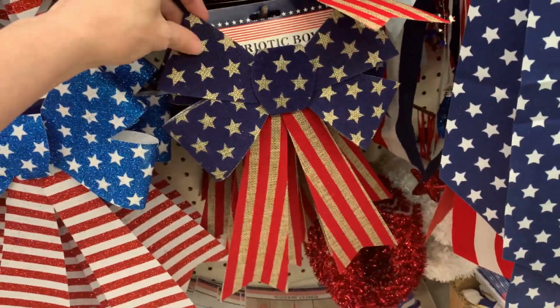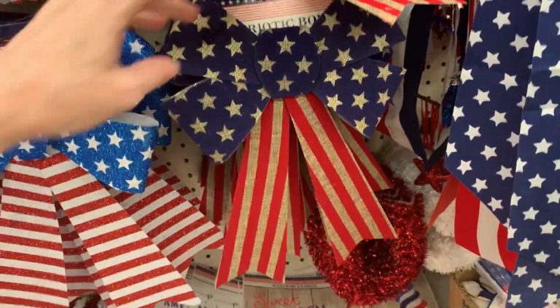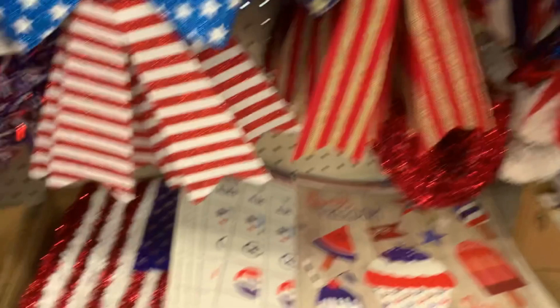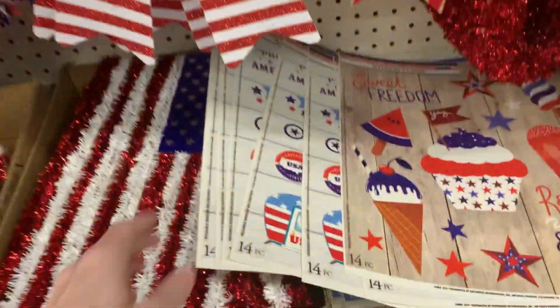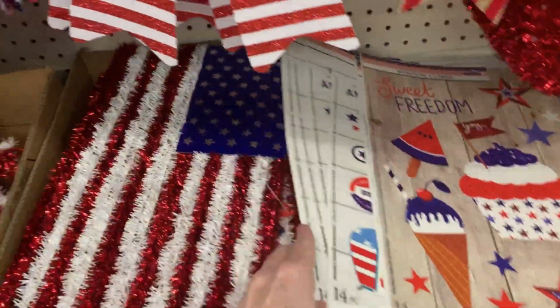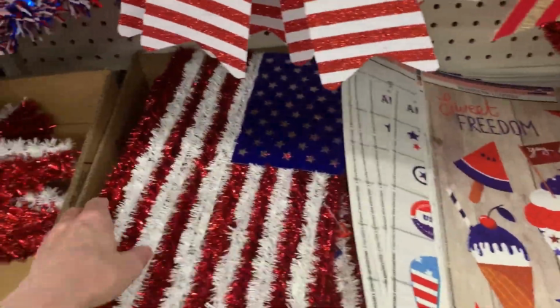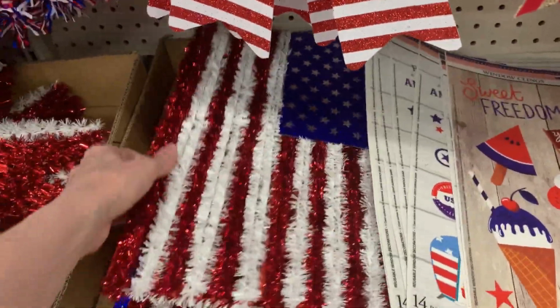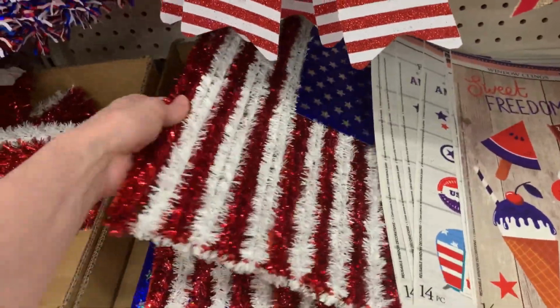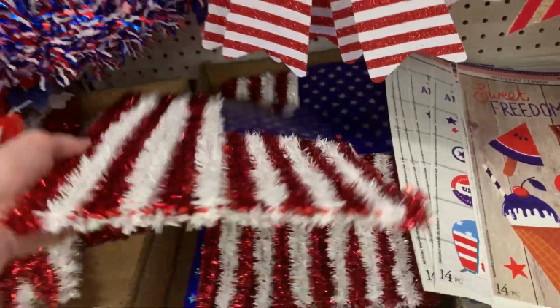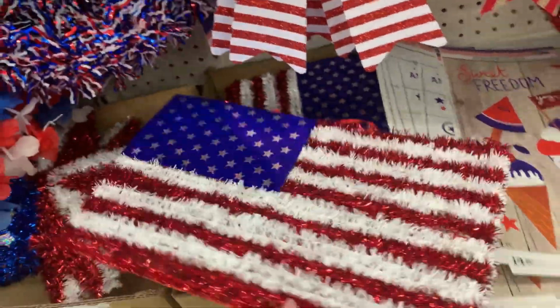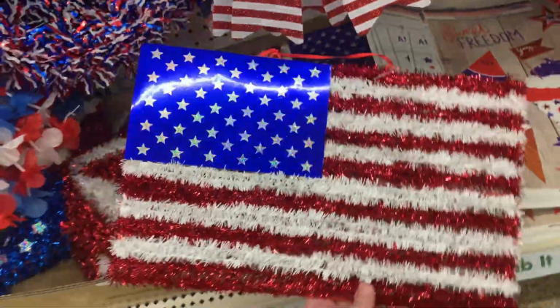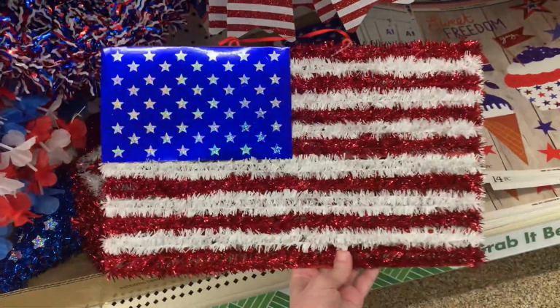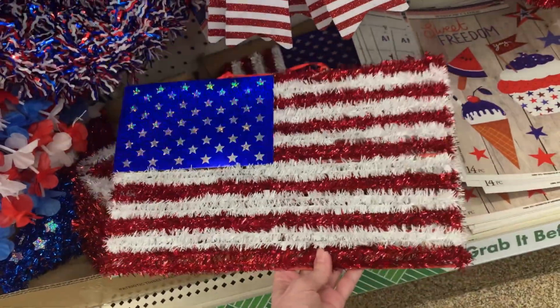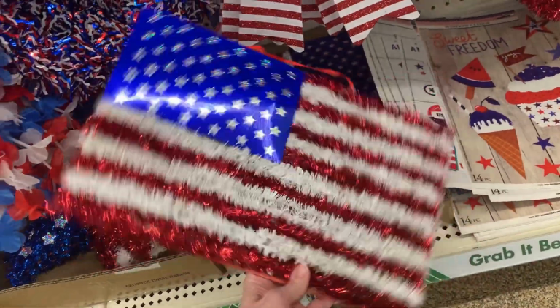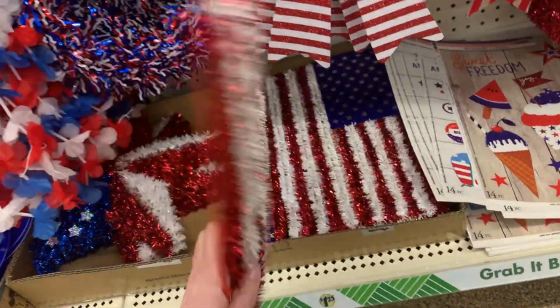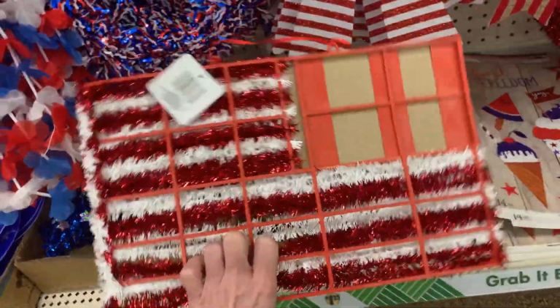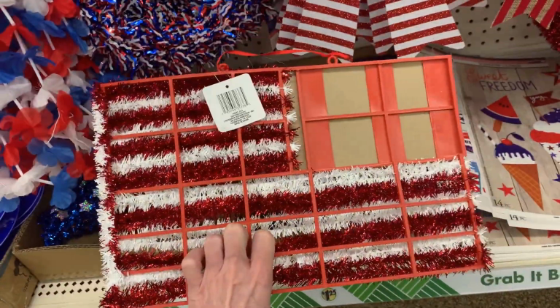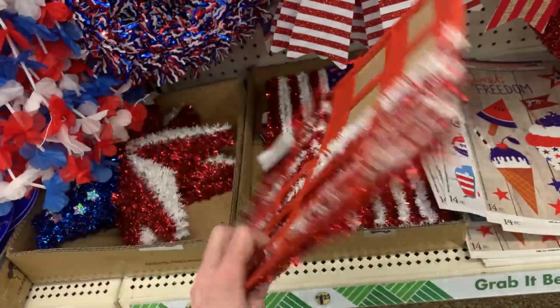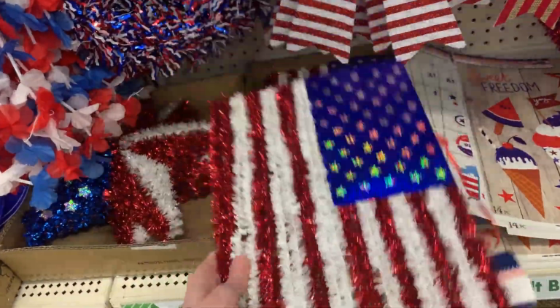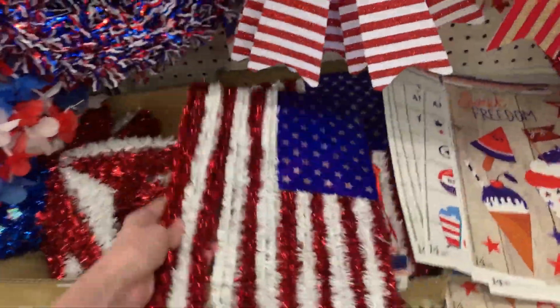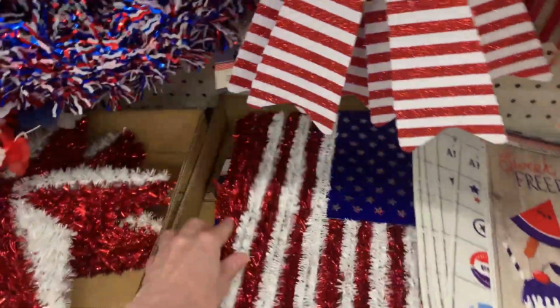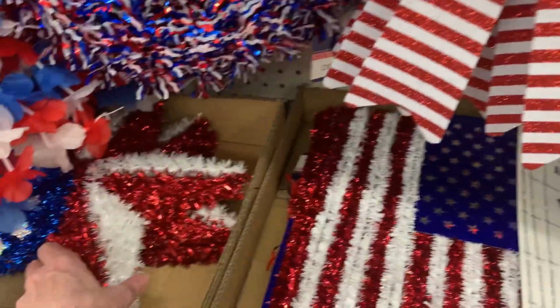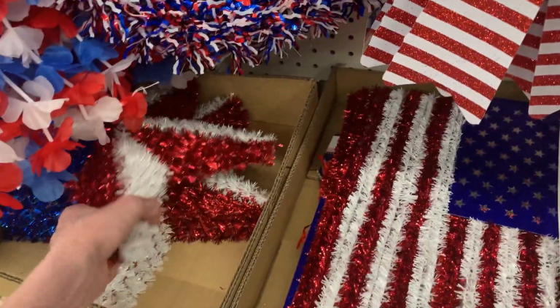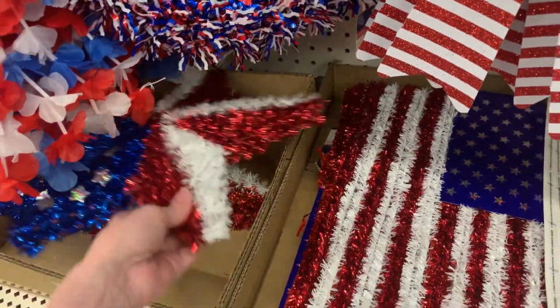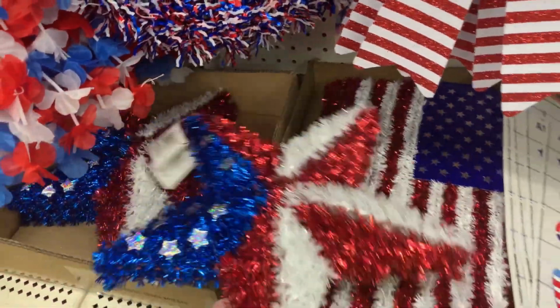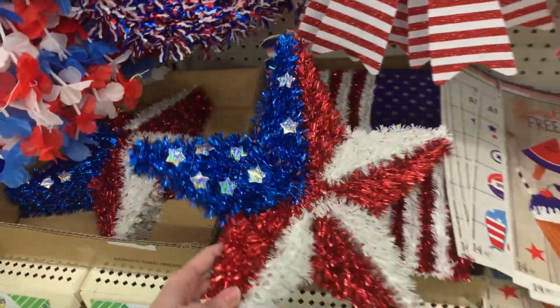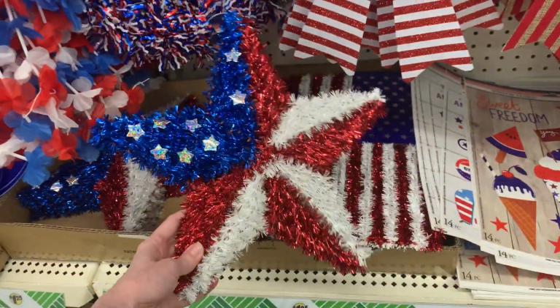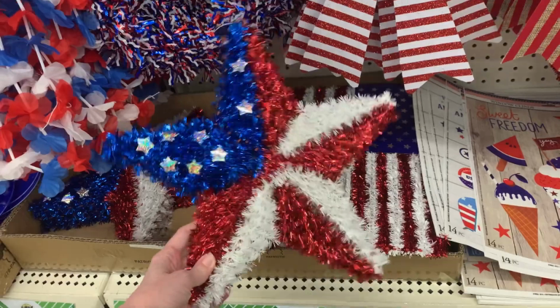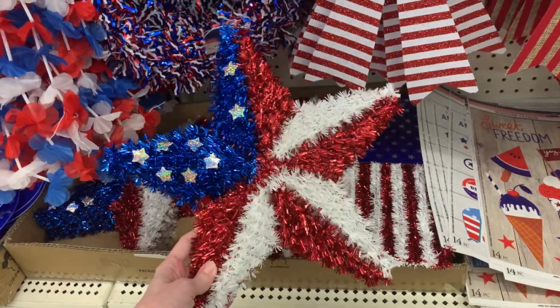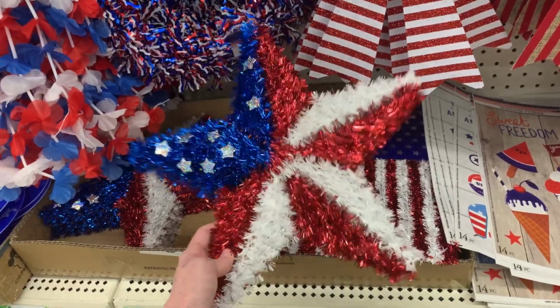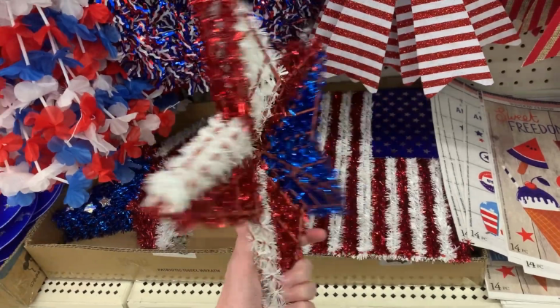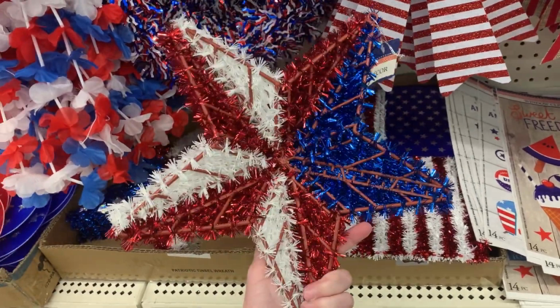Down here are more tinsel decorations. There's a nice flag where the stars have a kind of rainbow holographic effect. There's another tinsel decoration with larger red, white, and blue stars — I'm not as keen on the red and white striping on this one but it still looks nice.